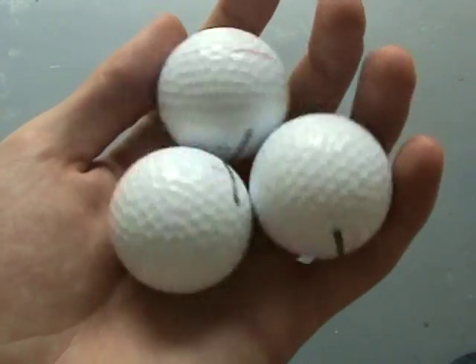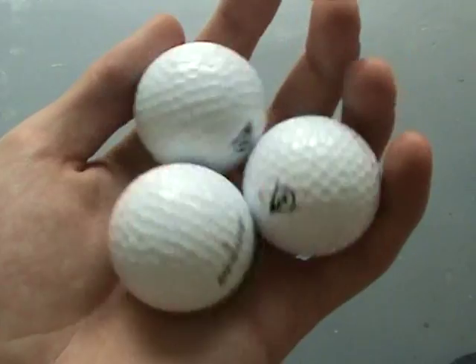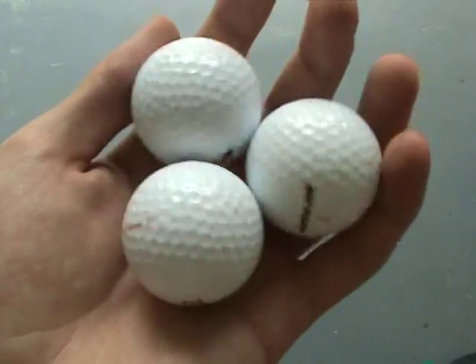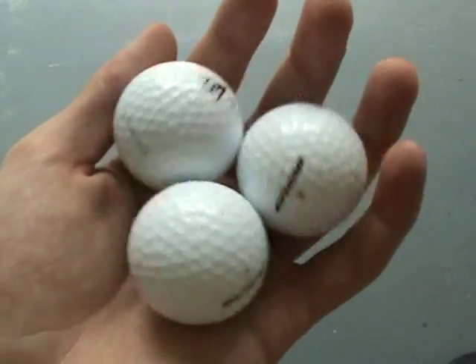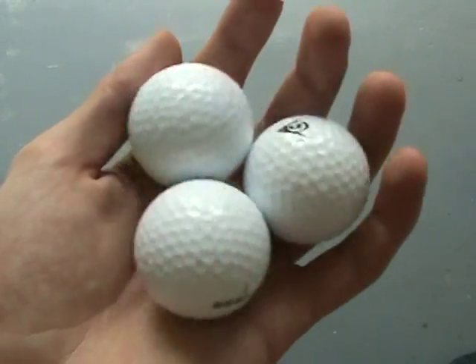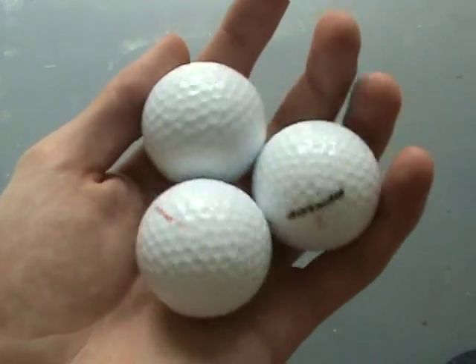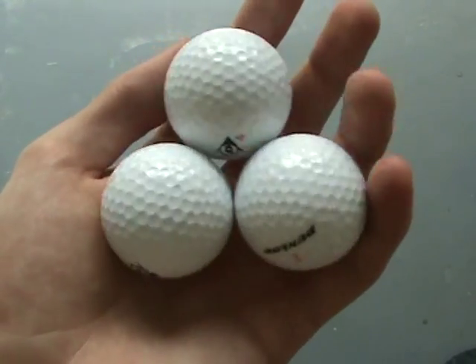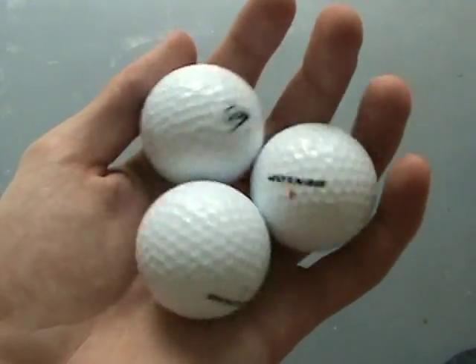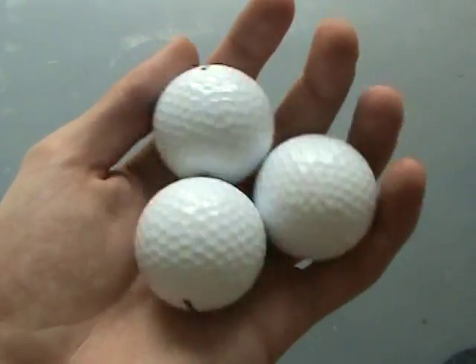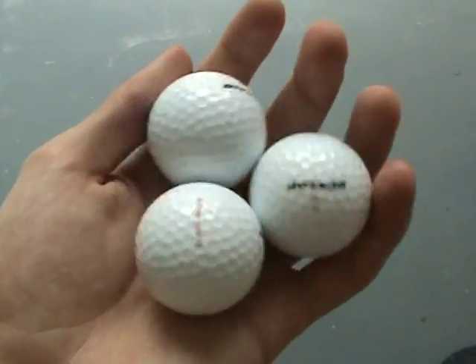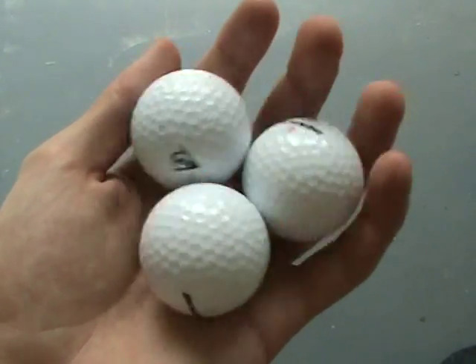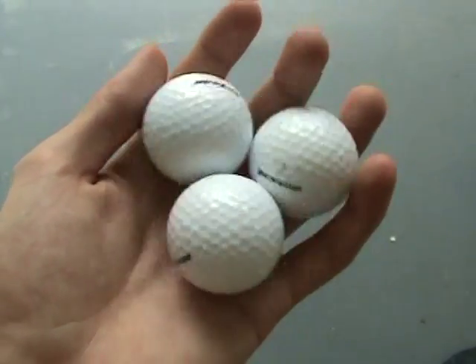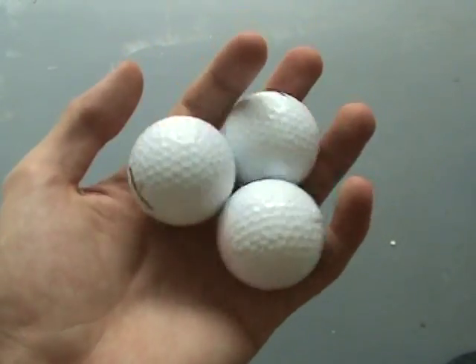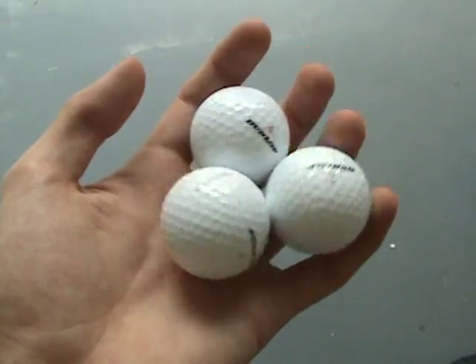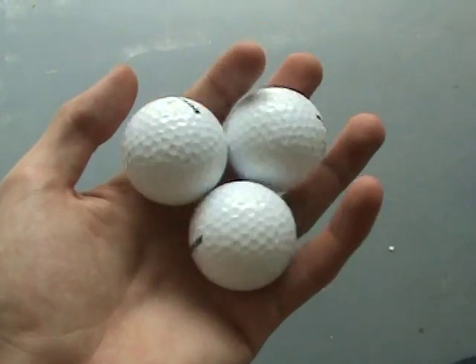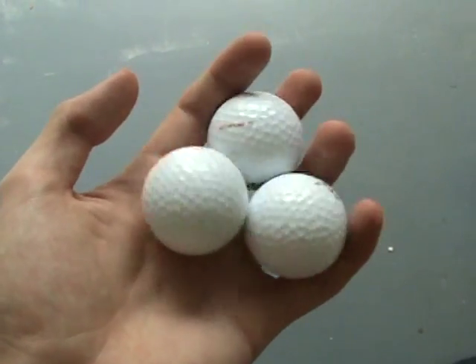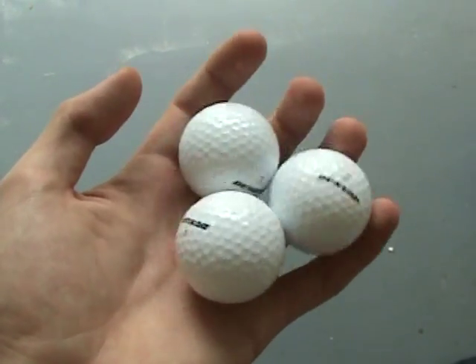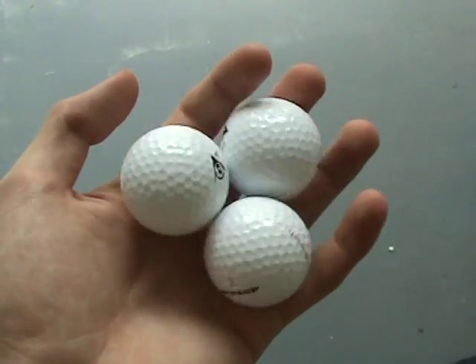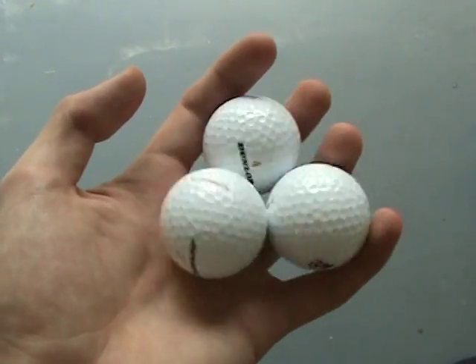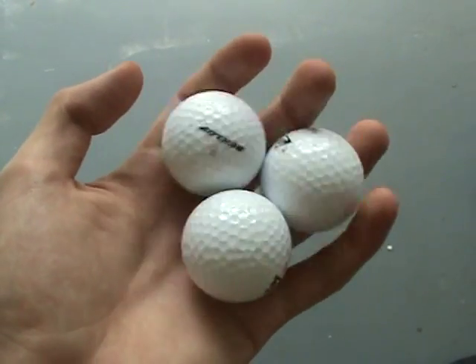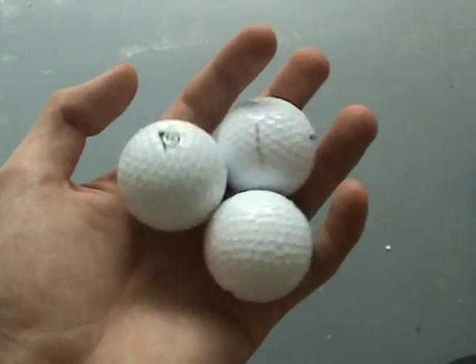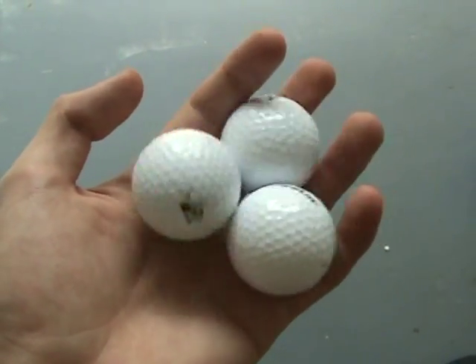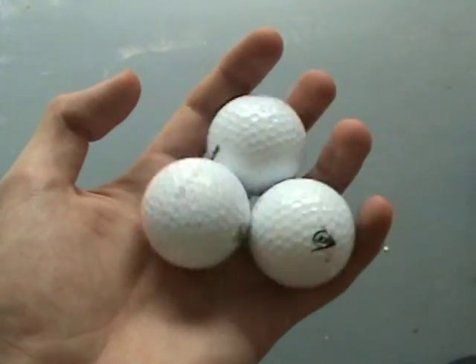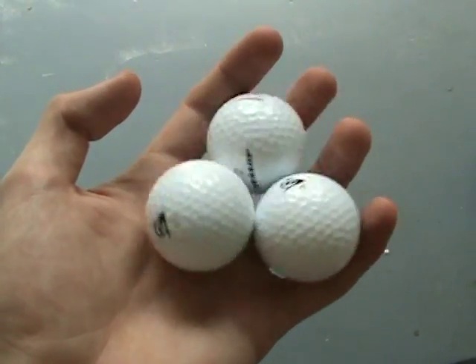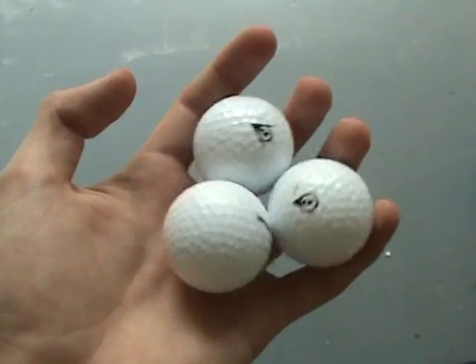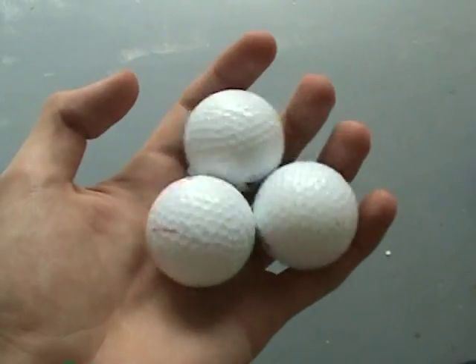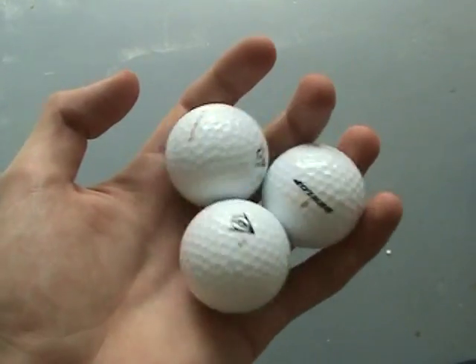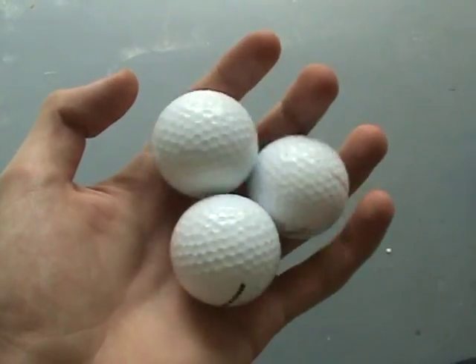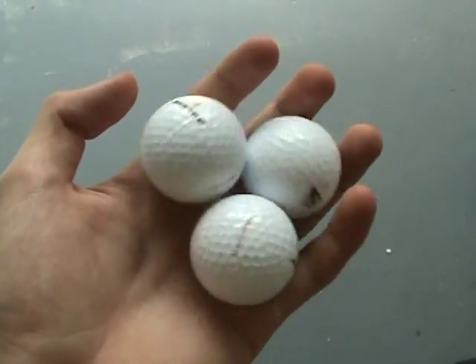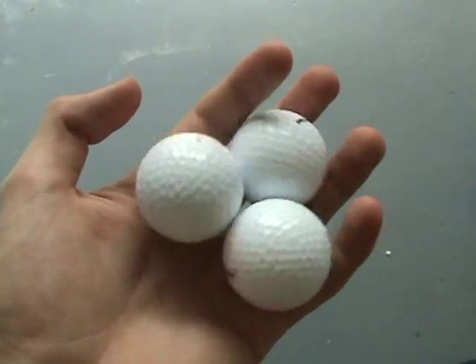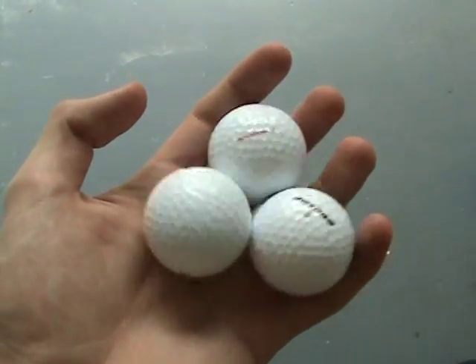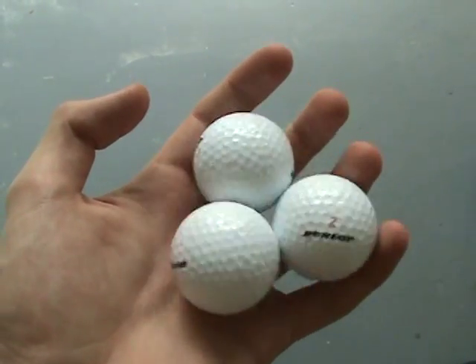Golf balls are excellent for practice as they're small — 40 millimeters in diameter — and very light, about 70 grams each. When it comes to durability, they're good; they show little to no wear. I've used a couple for six months and they still look like new.